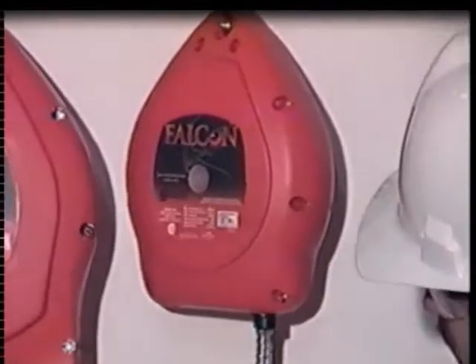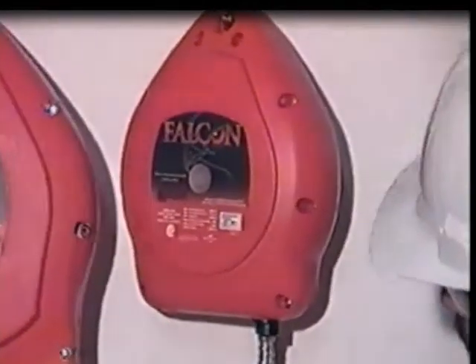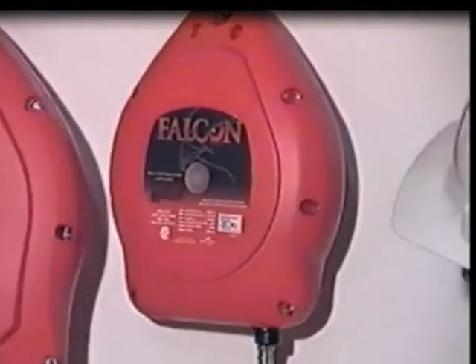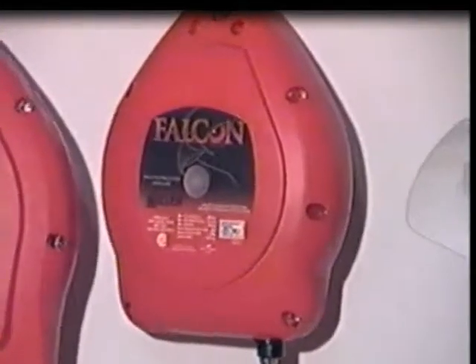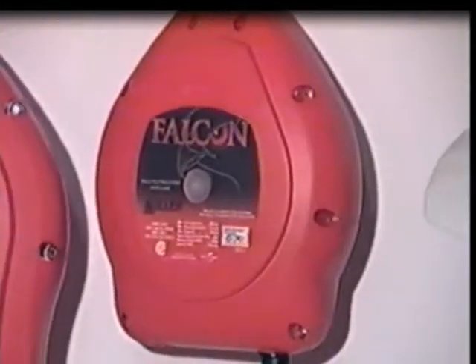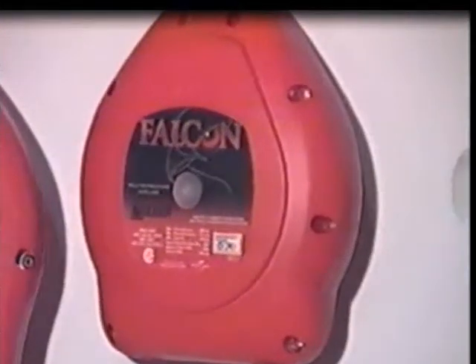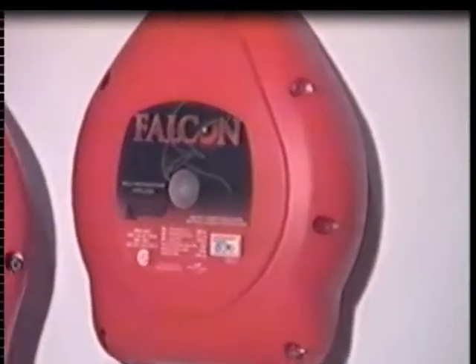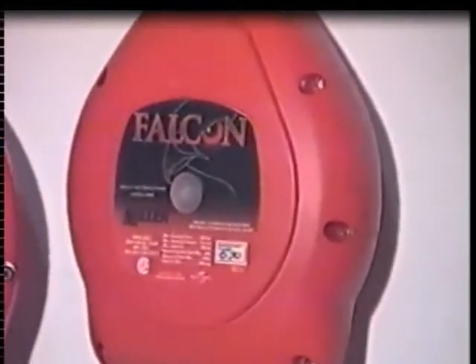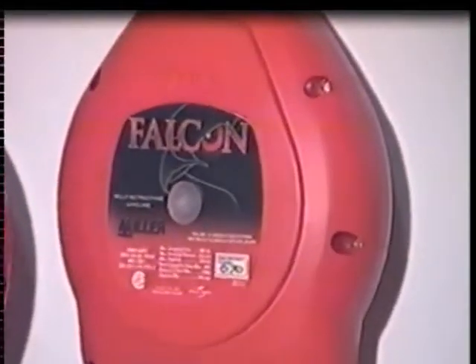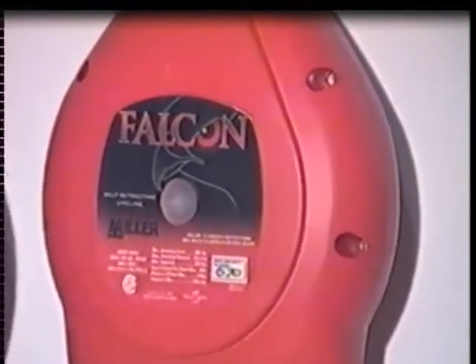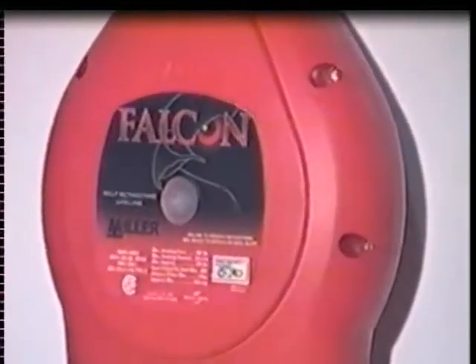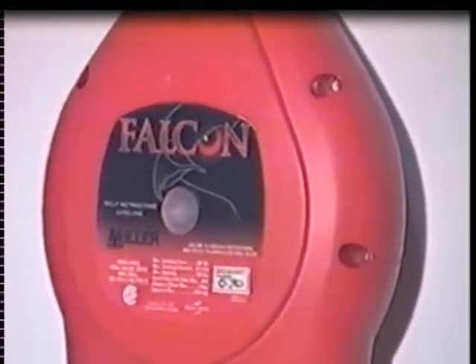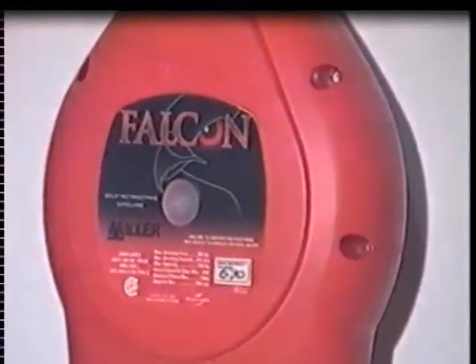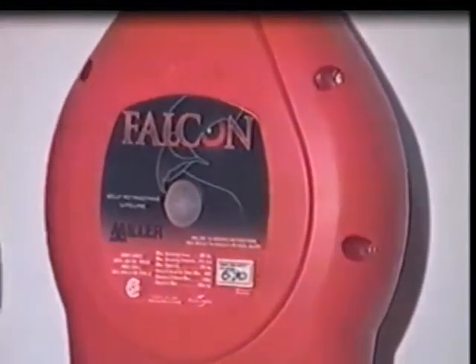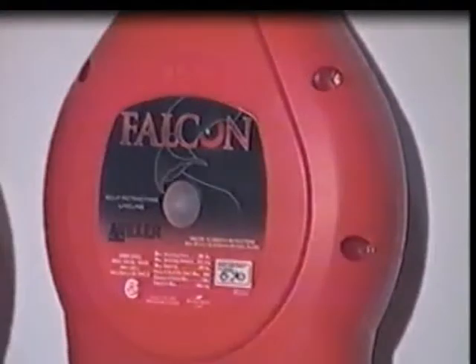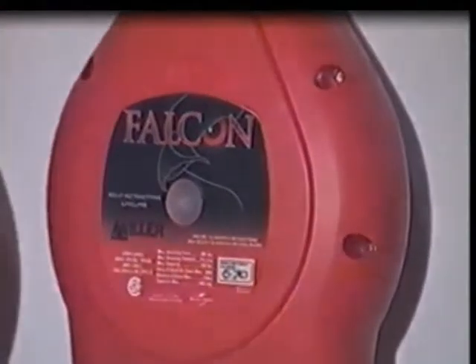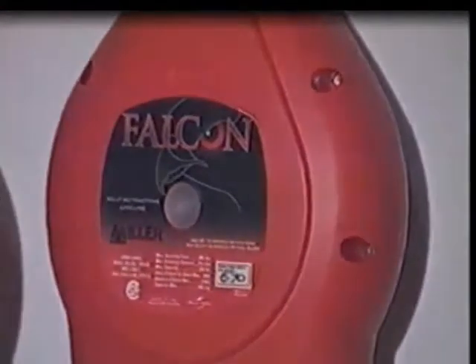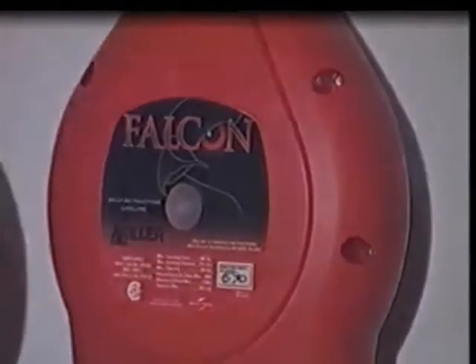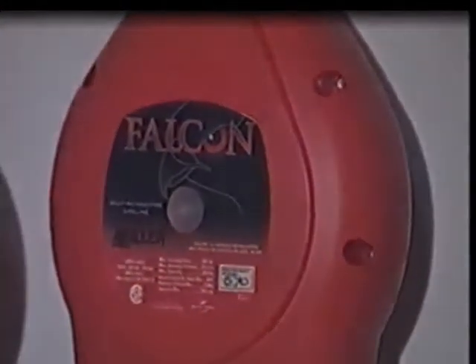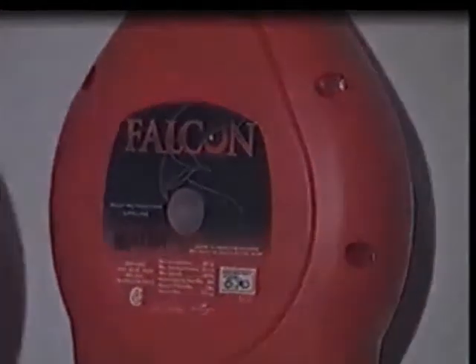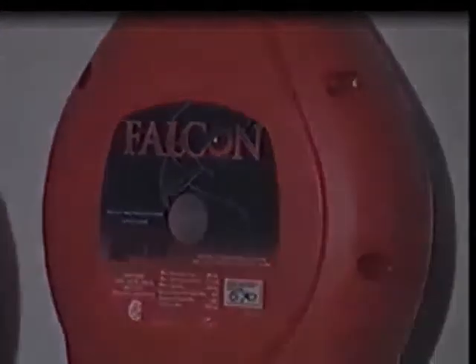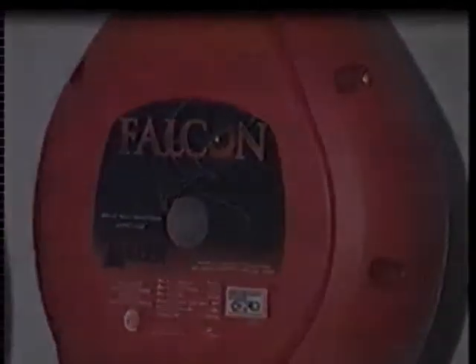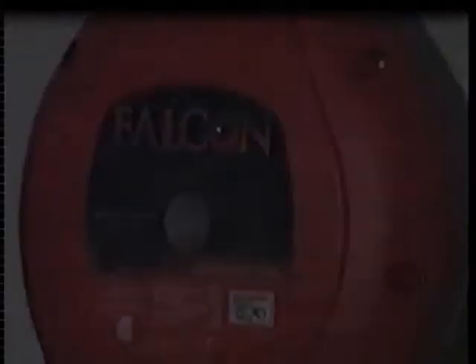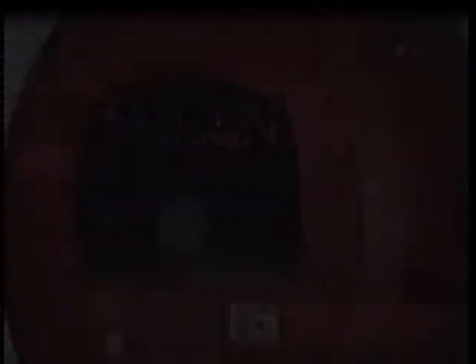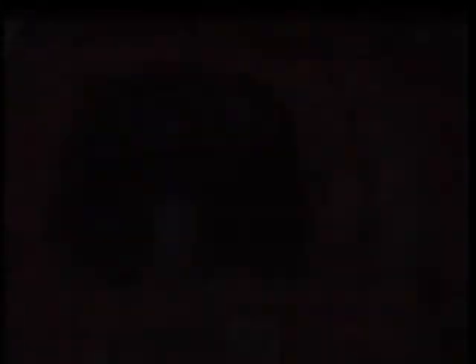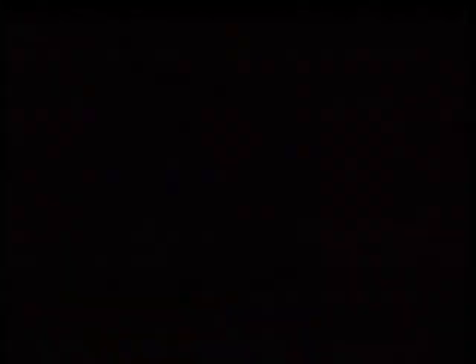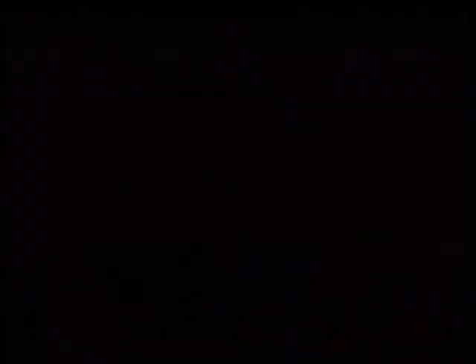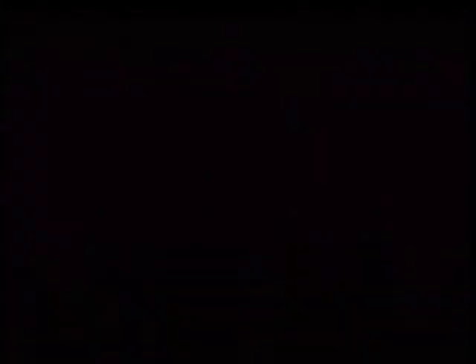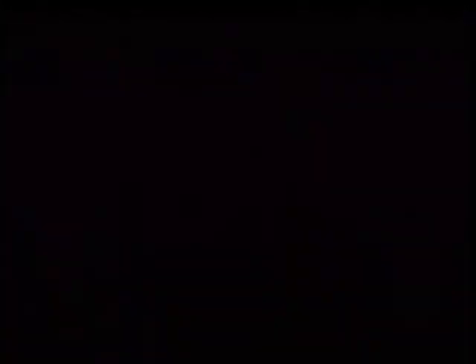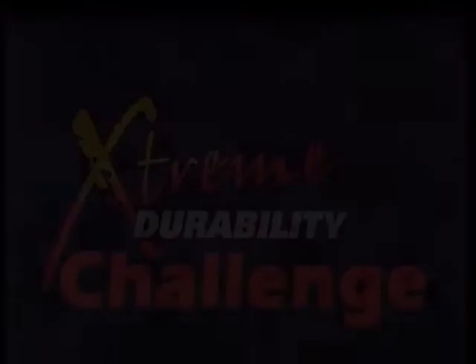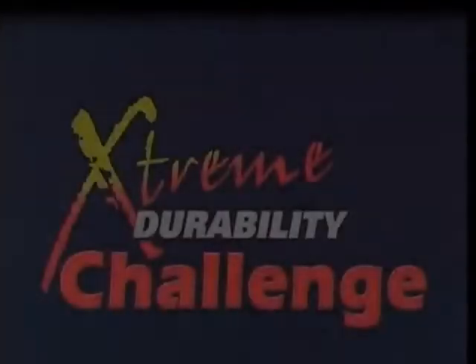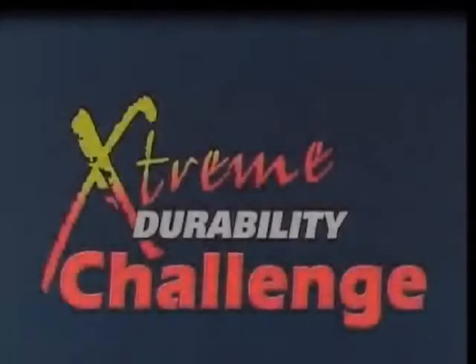In addition, the Falcon is not required to have an annual factory recertification. This will lower the overall cost of ownership and increase productivity.